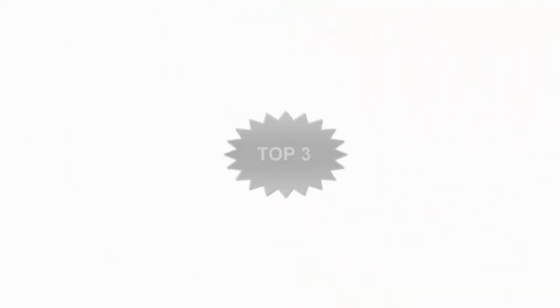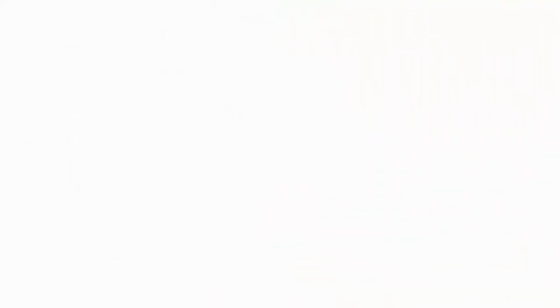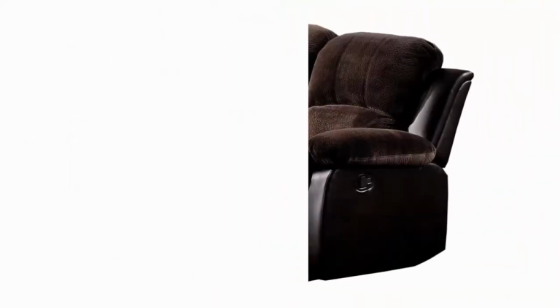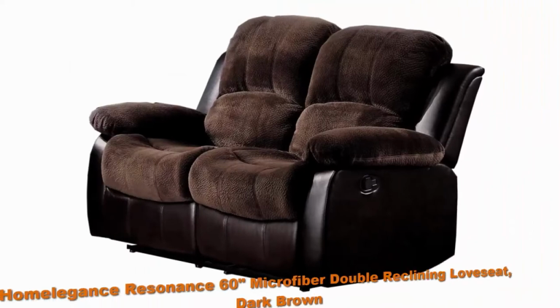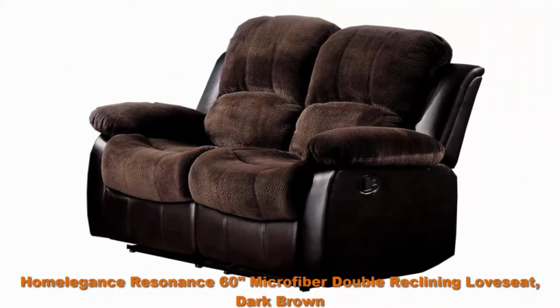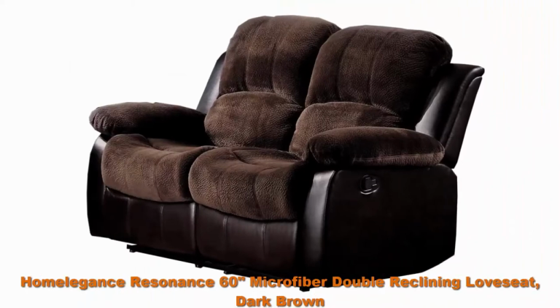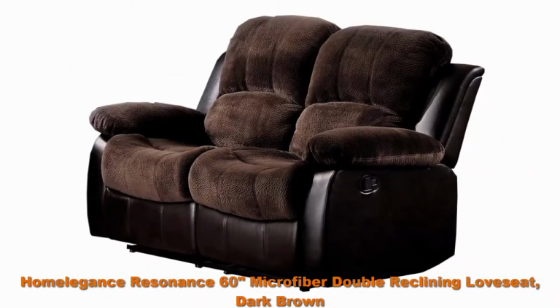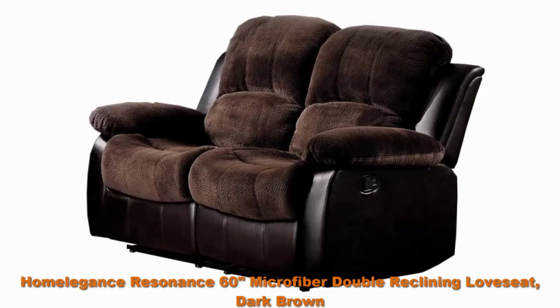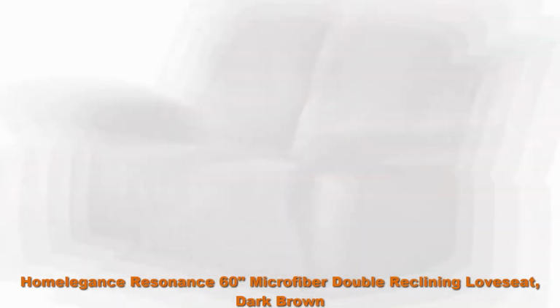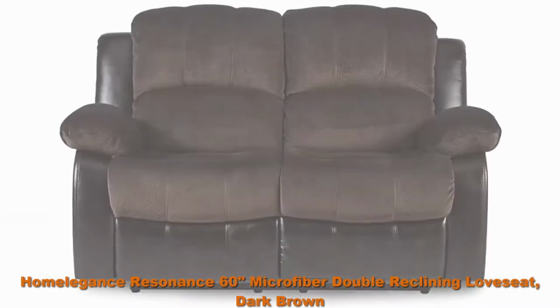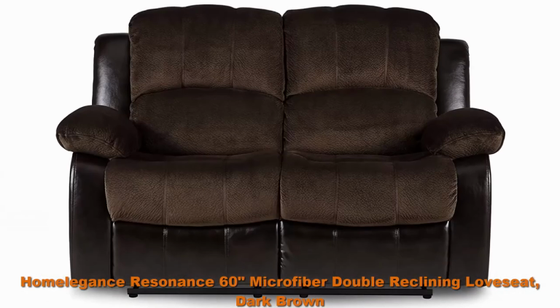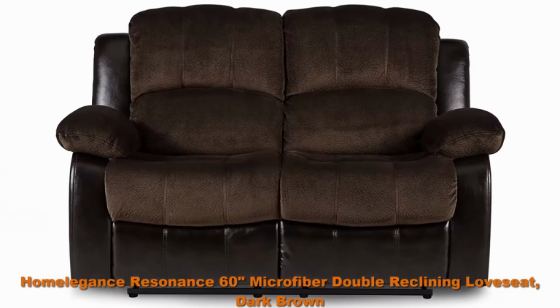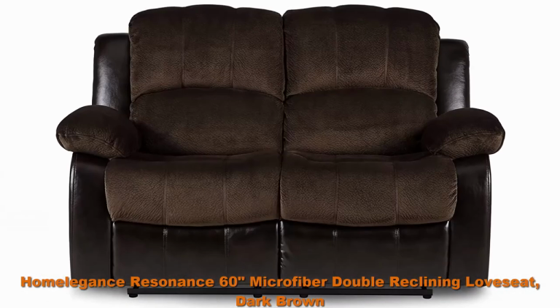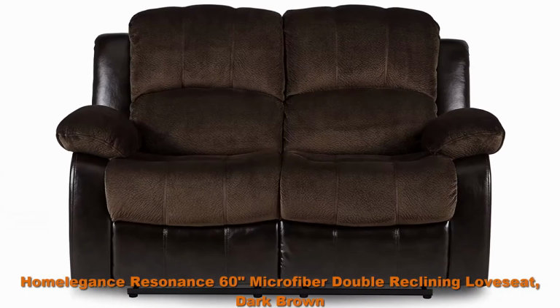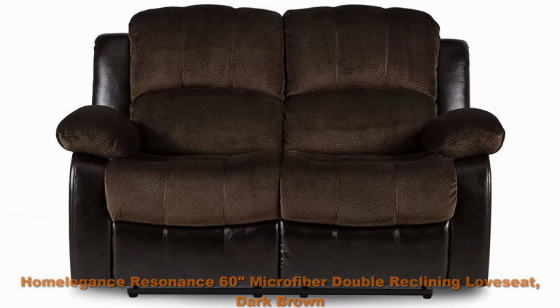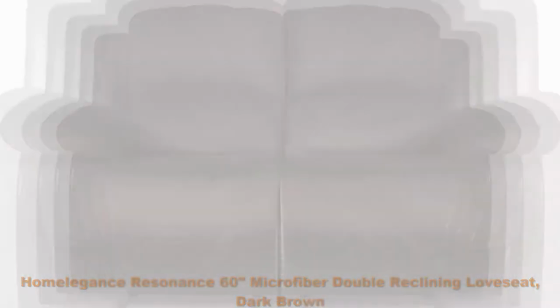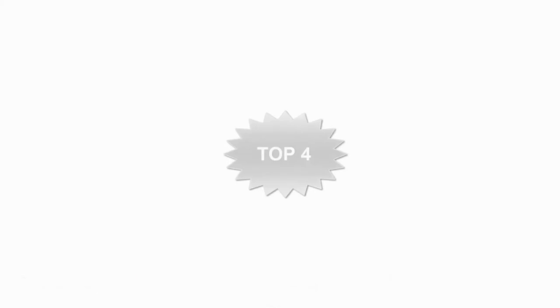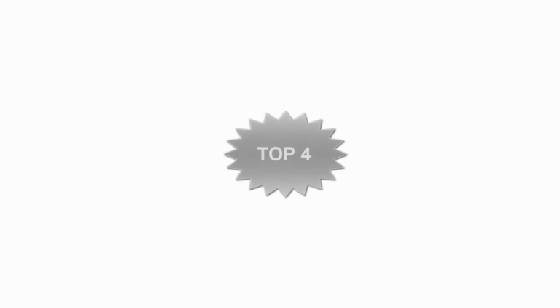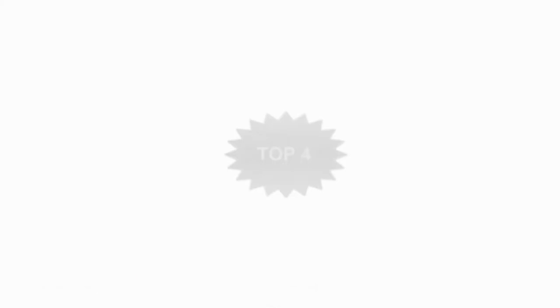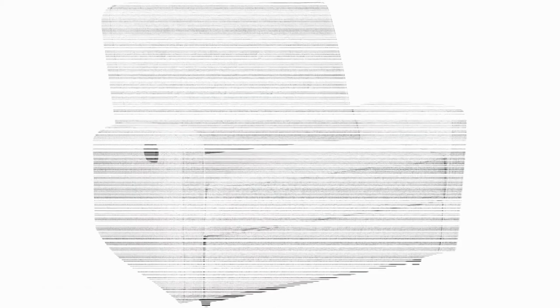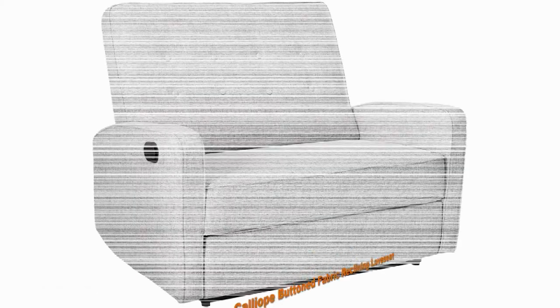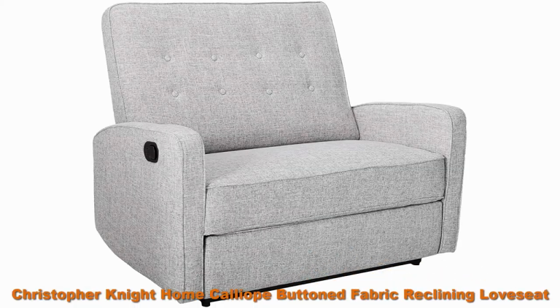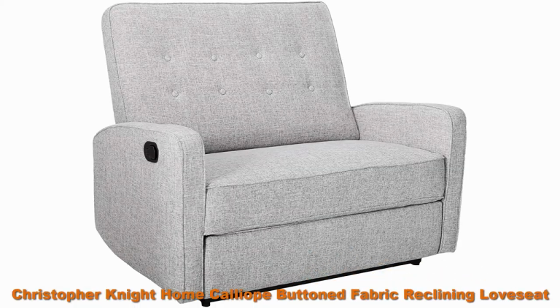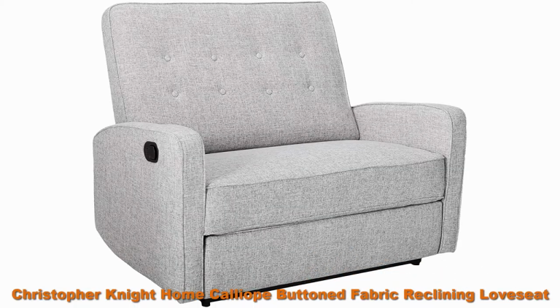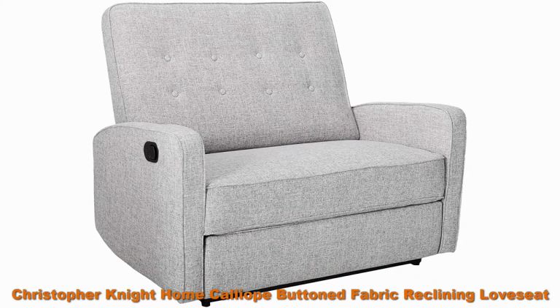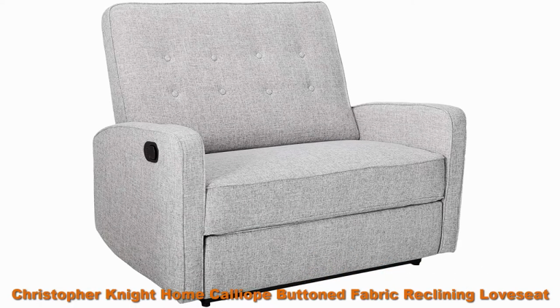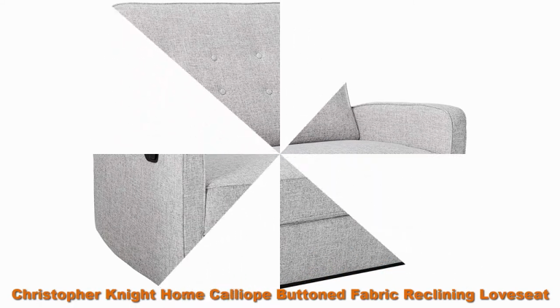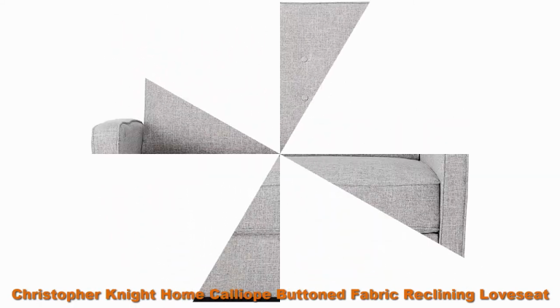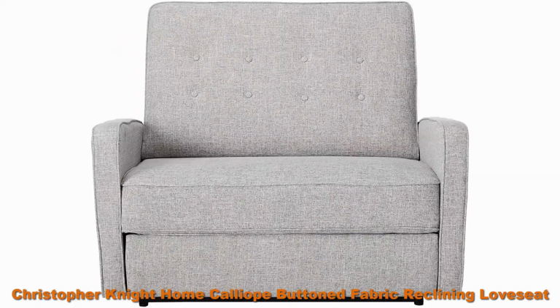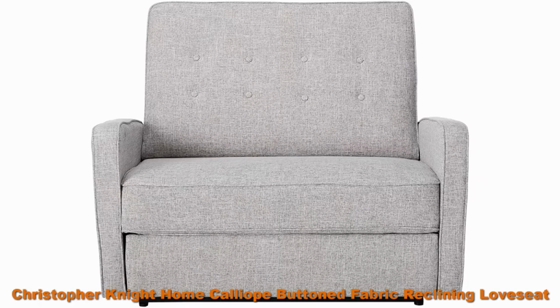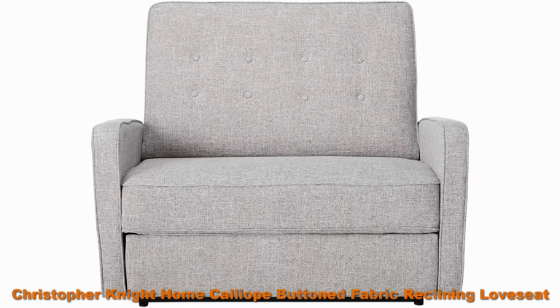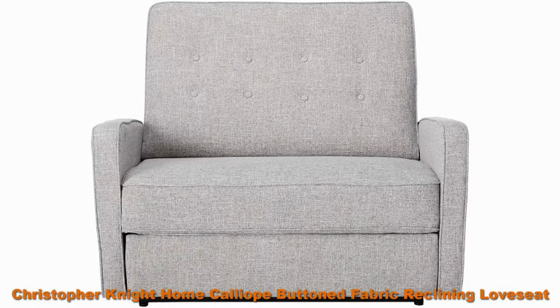Top 3: Home Elegance Resonance 60-Inch Microfiber Double Reclining Love Seat, Dark Brown. Top 4: Christopher Knight Home Calliope Button Fabric Reclining Love Seat, Light Grey Tweed Slash Black.